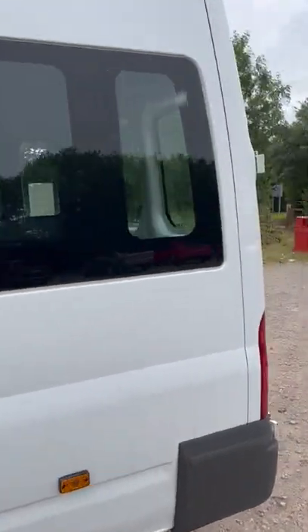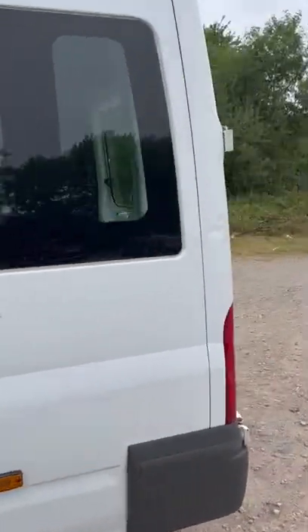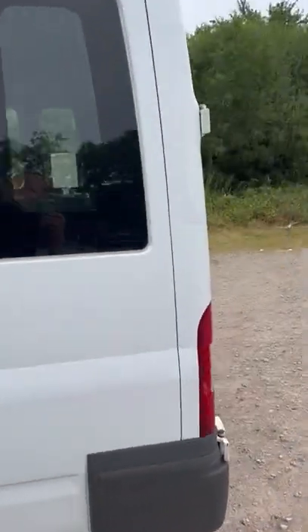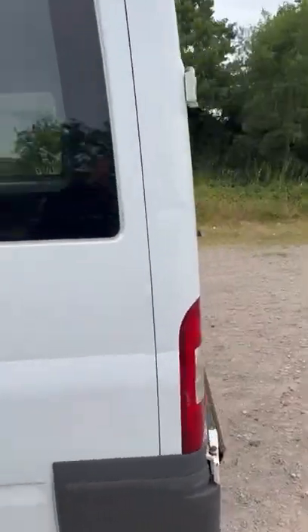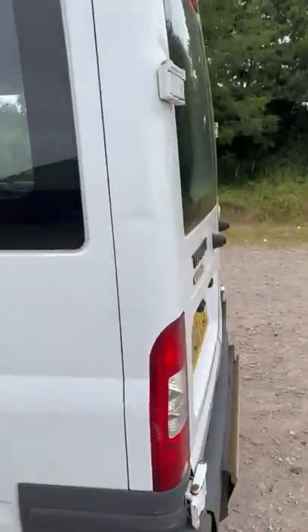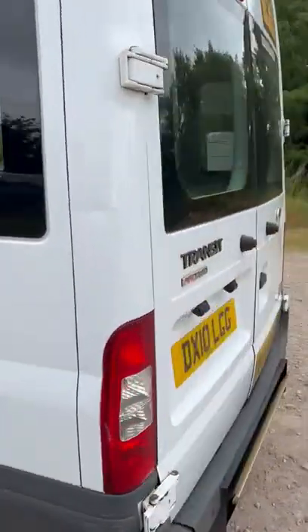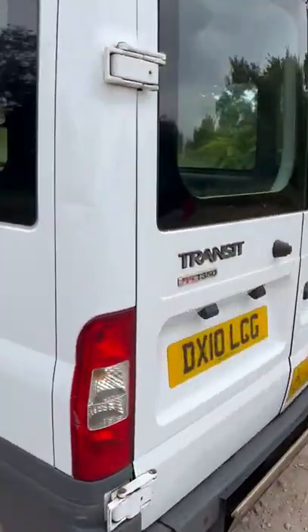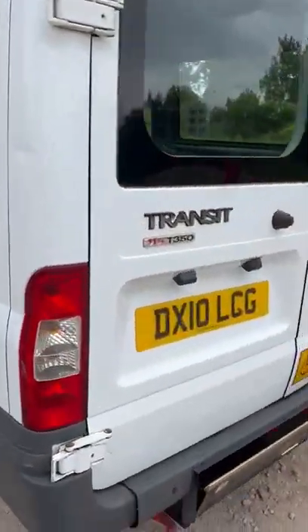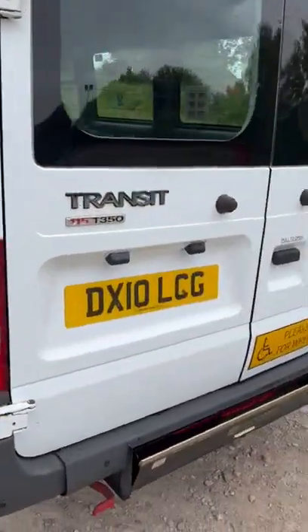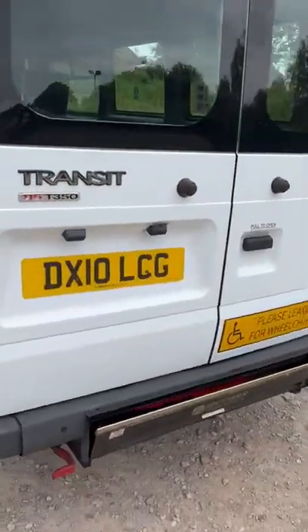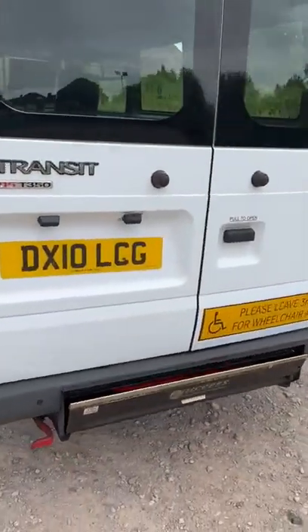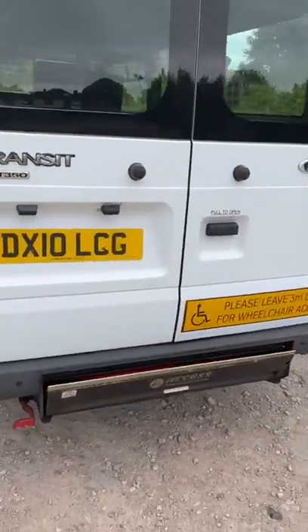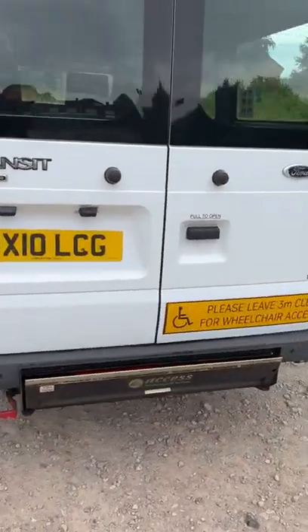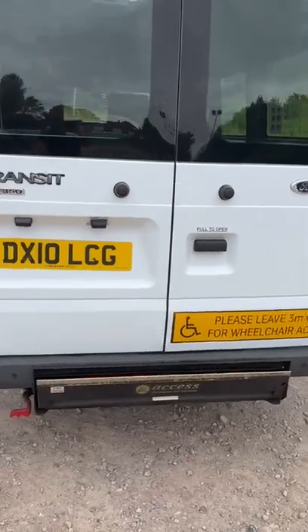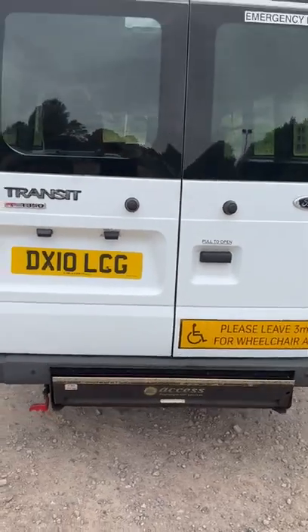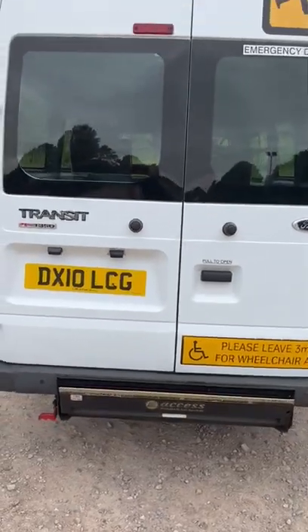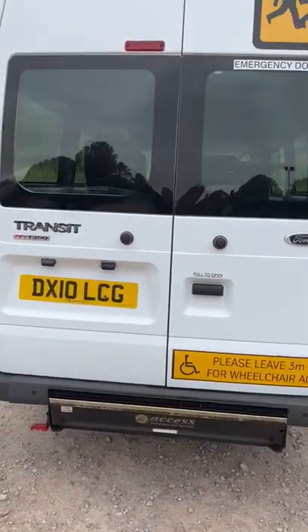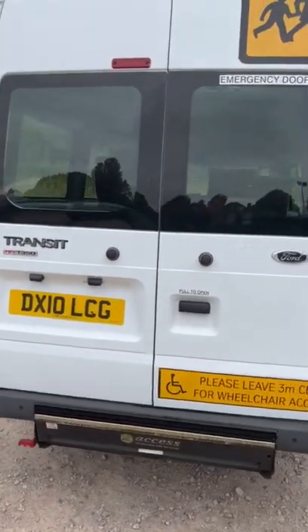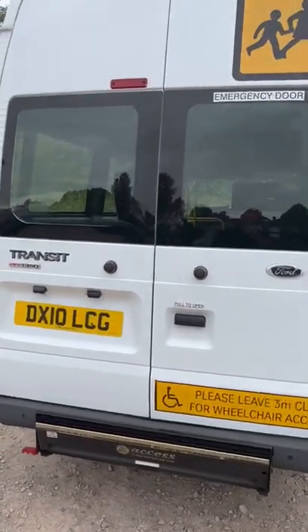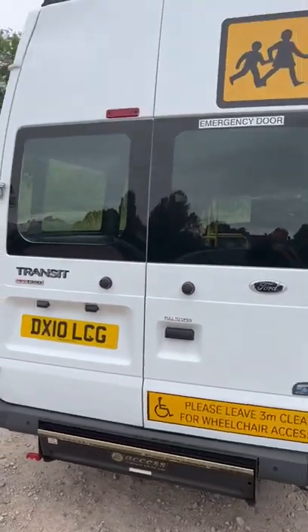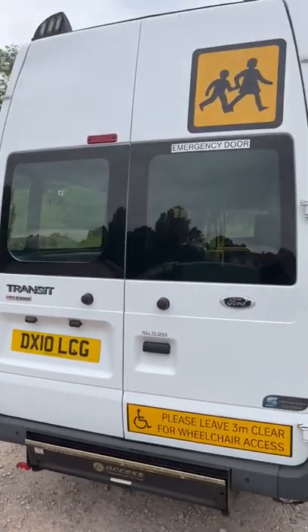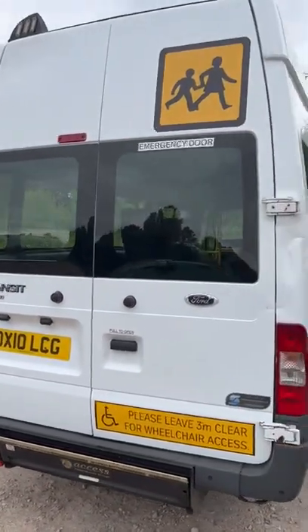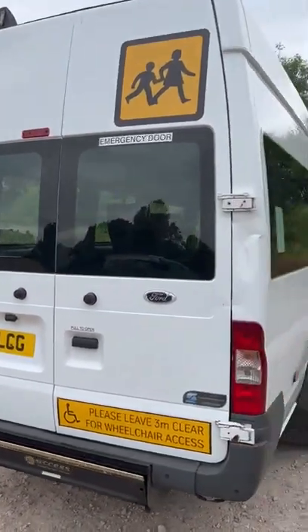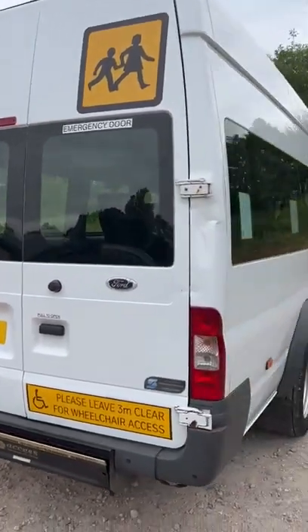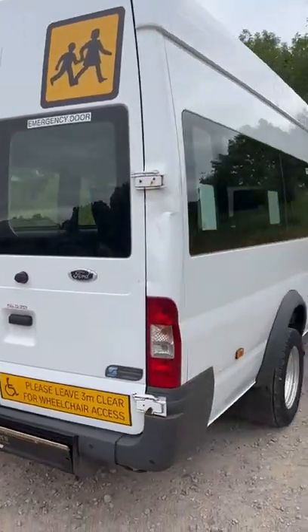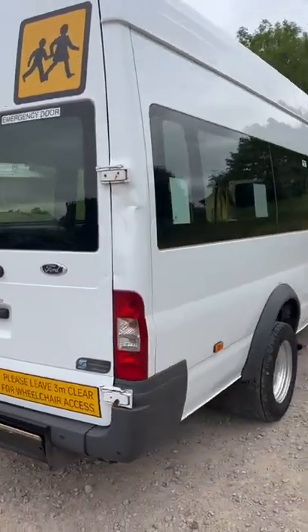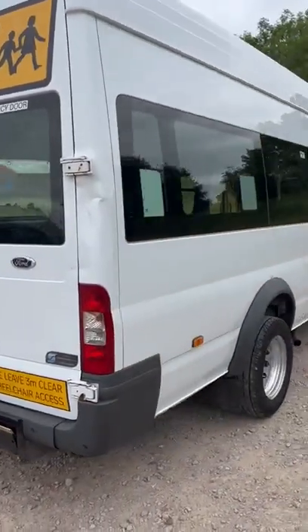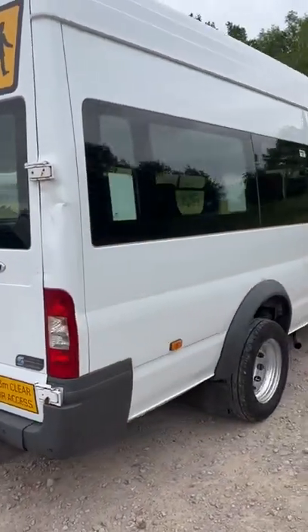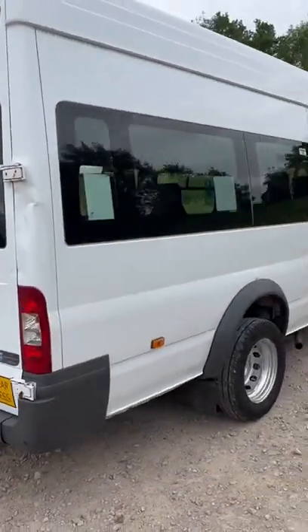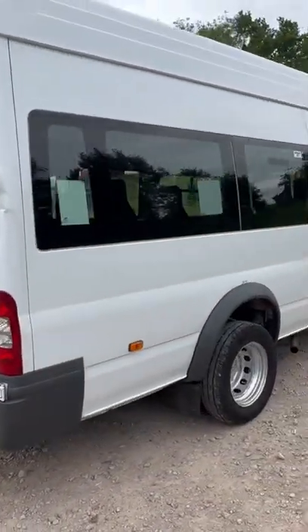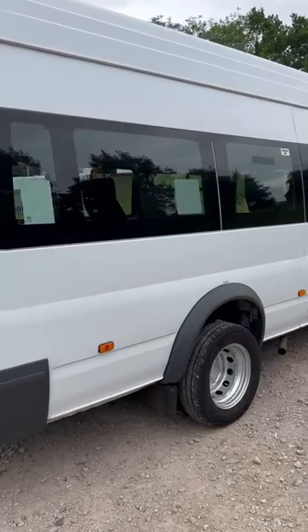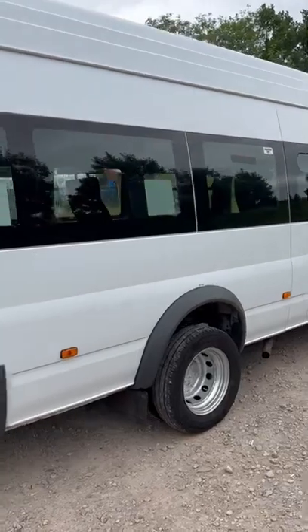On the back here we have a rear chair lift, ideal for a school contract or to turn into a camper van.